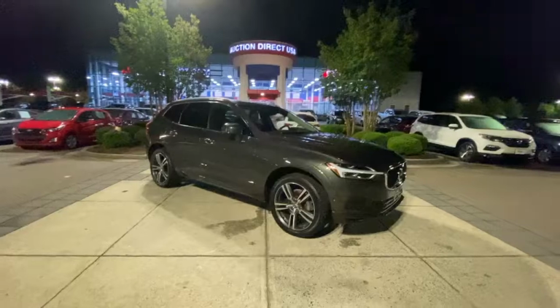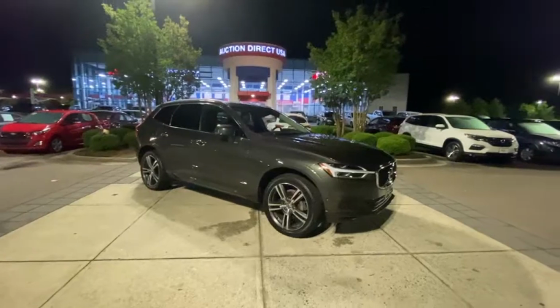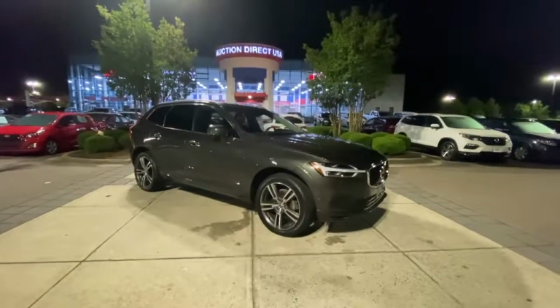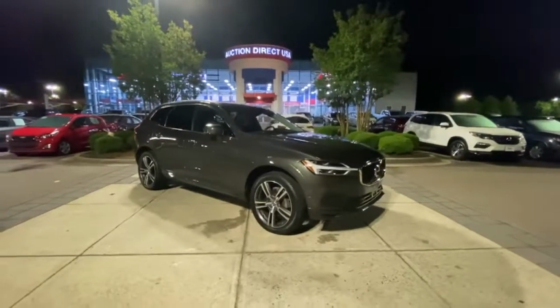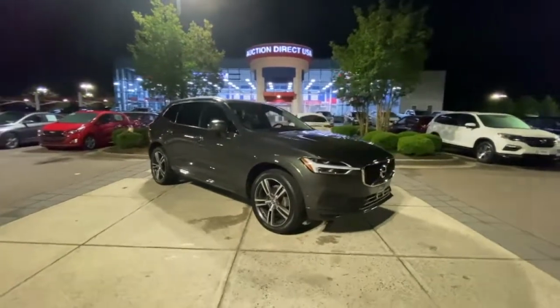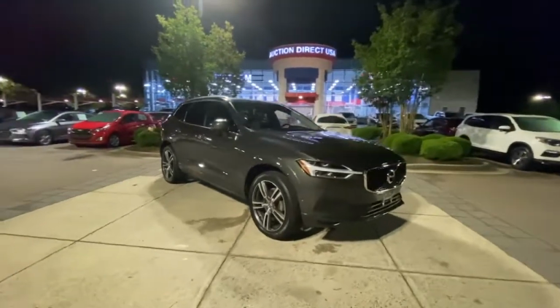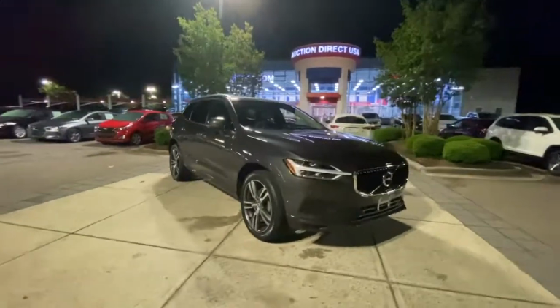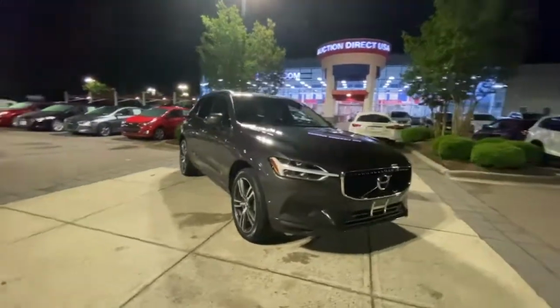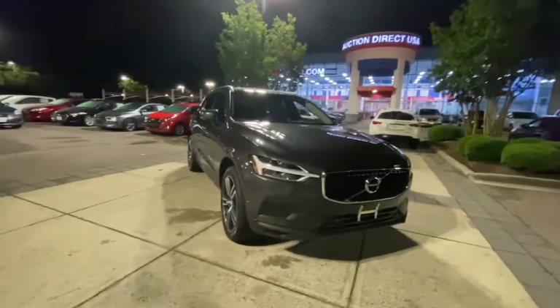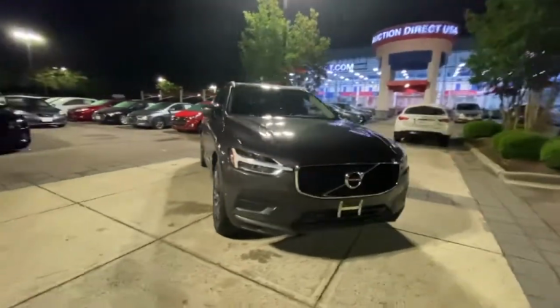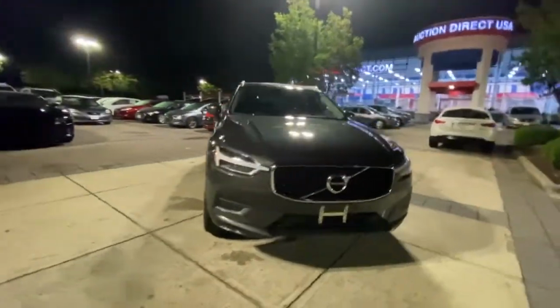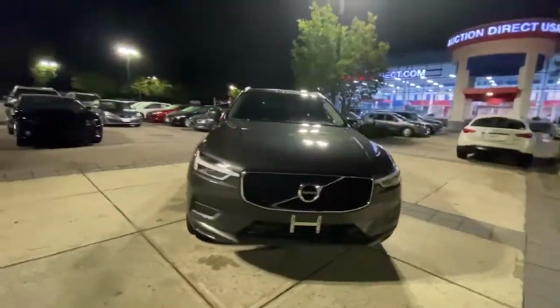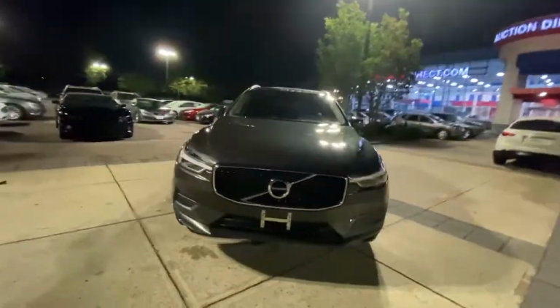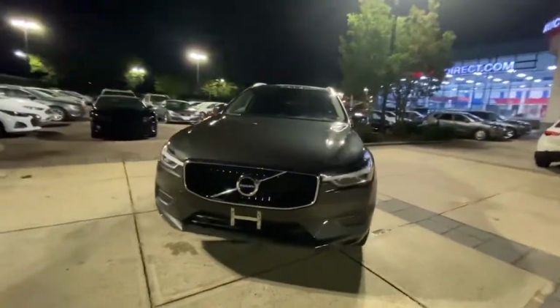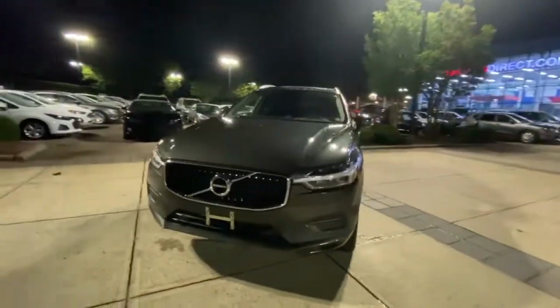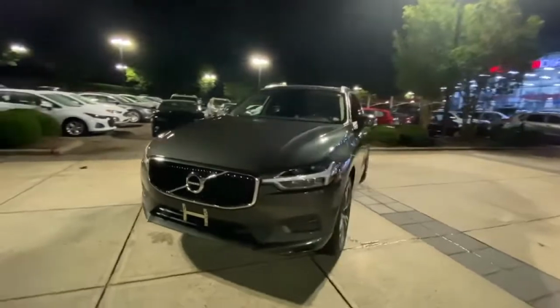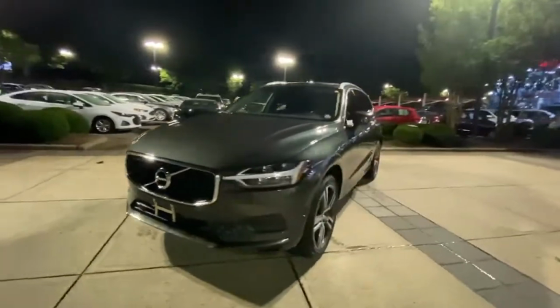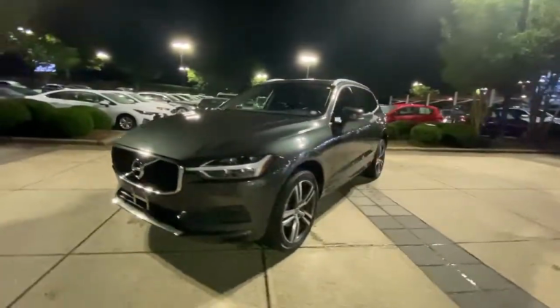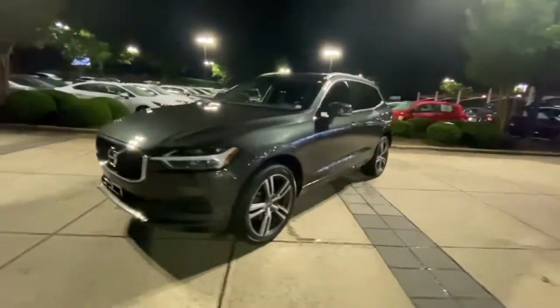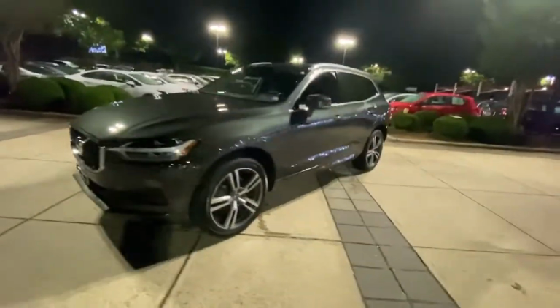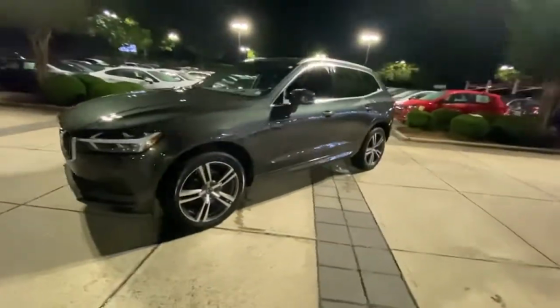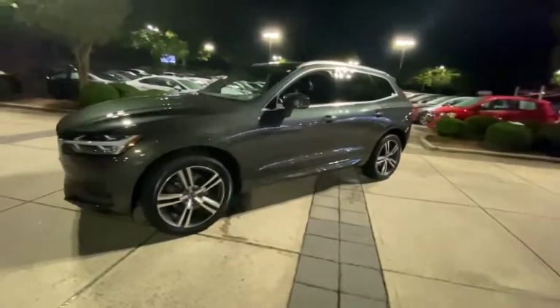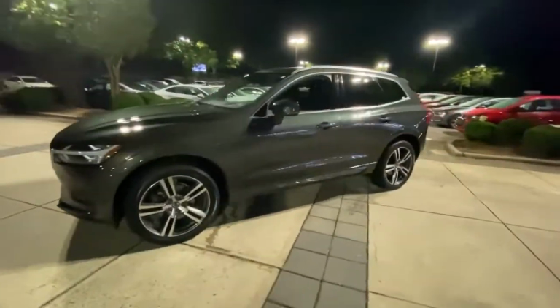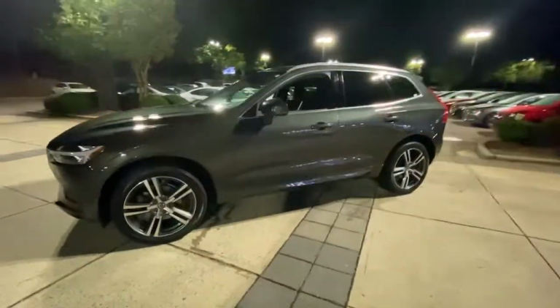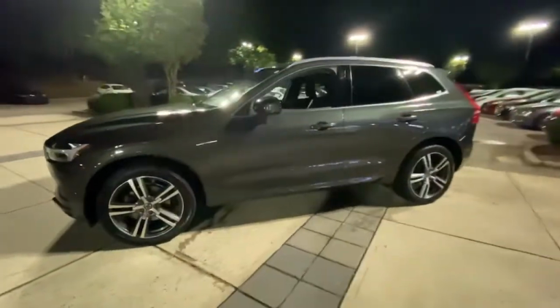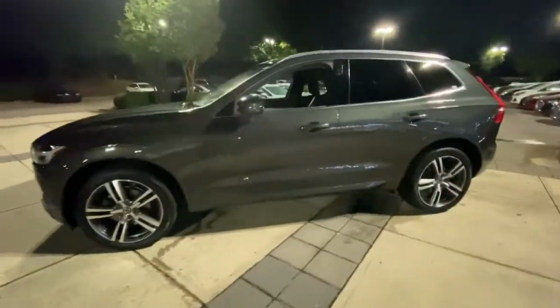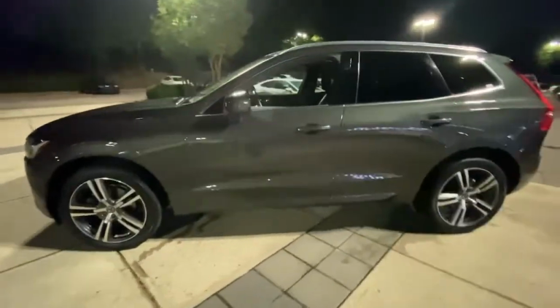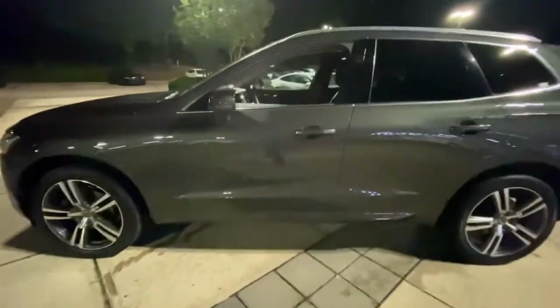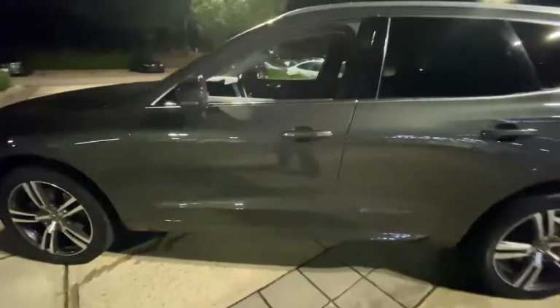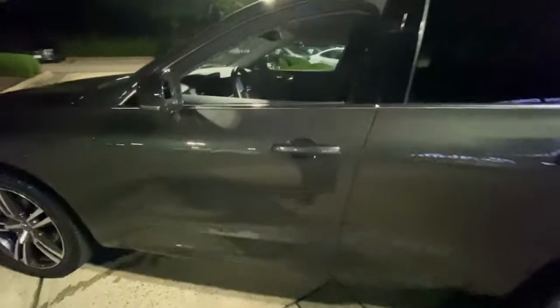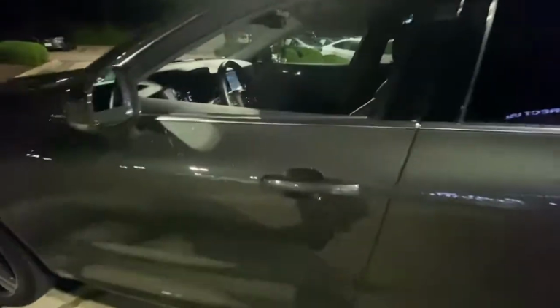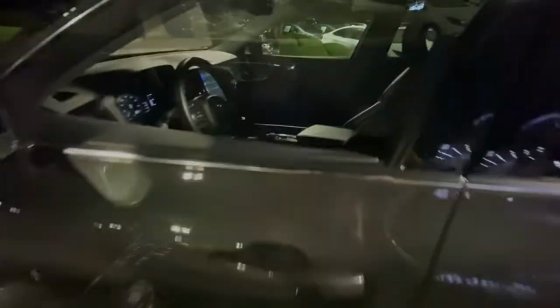This could be the car for you. The 2019 Volvo XC60. With less than 40,000 miles on the odometer, this vehicle stands out from the rest.